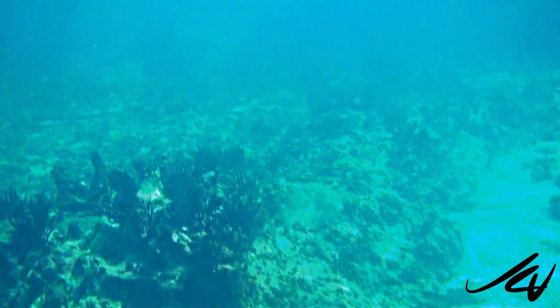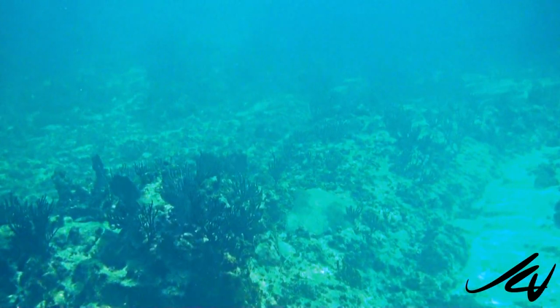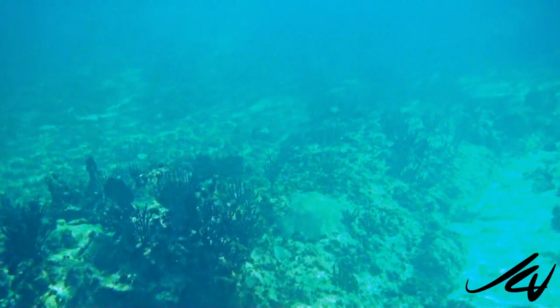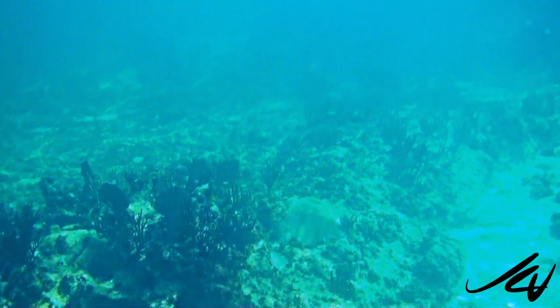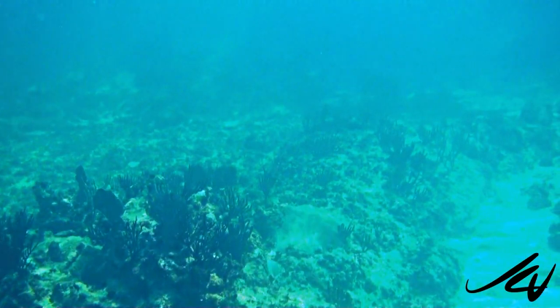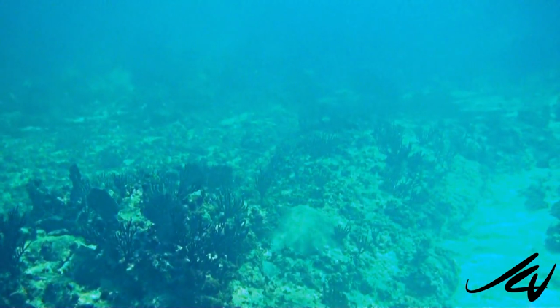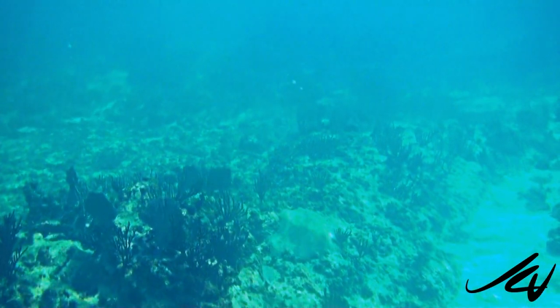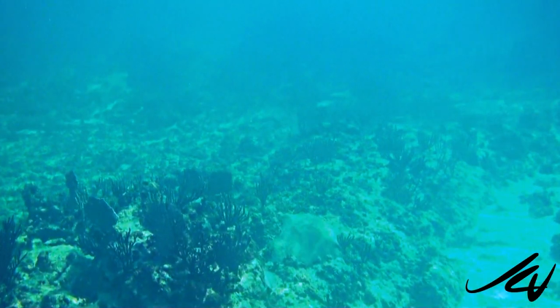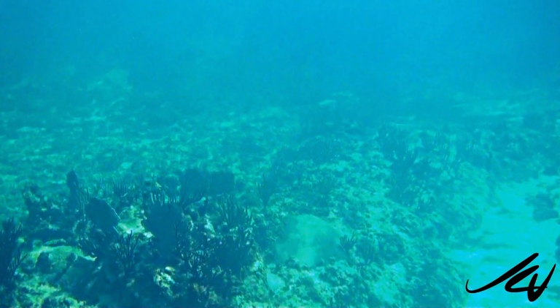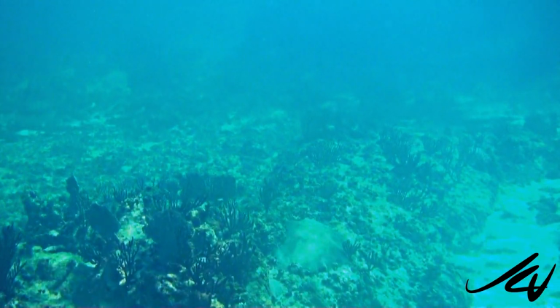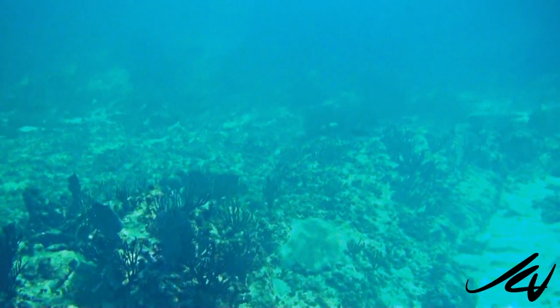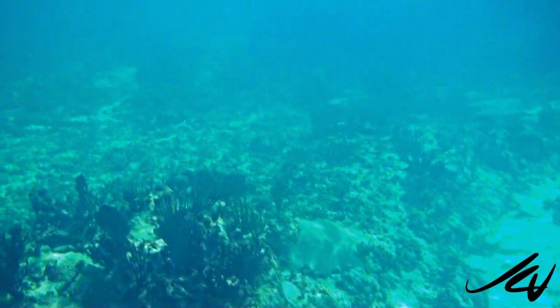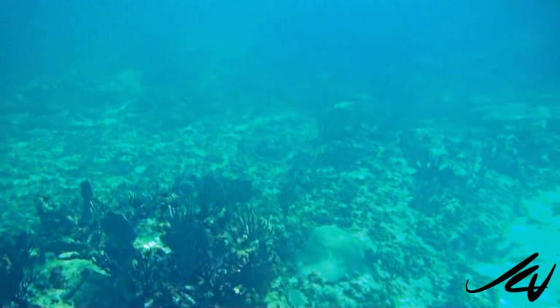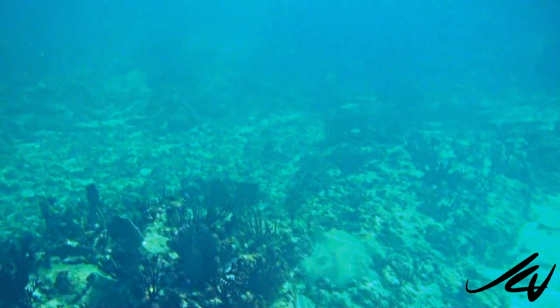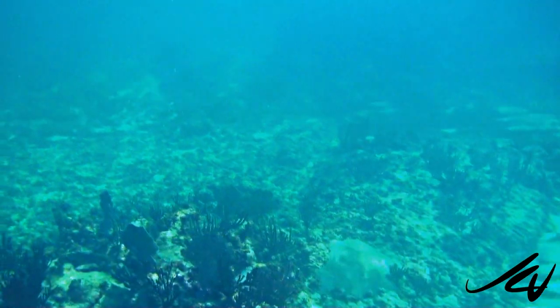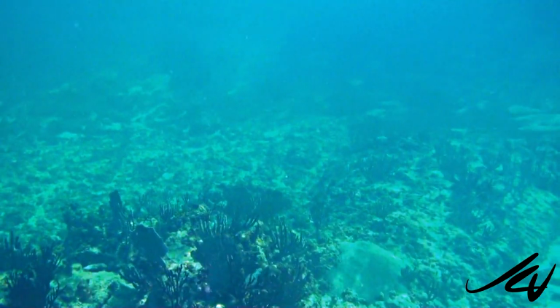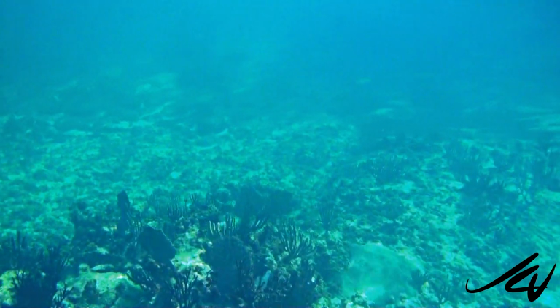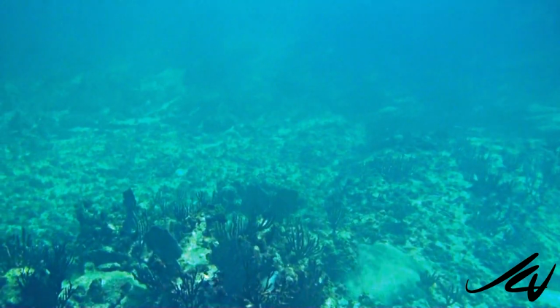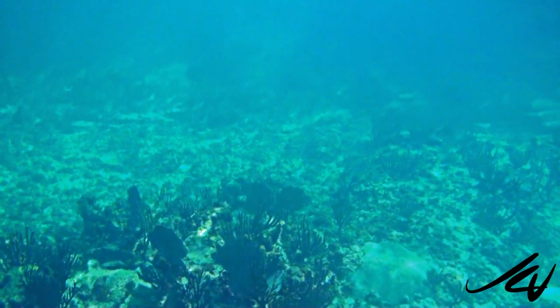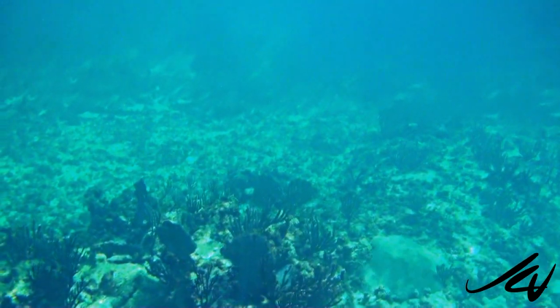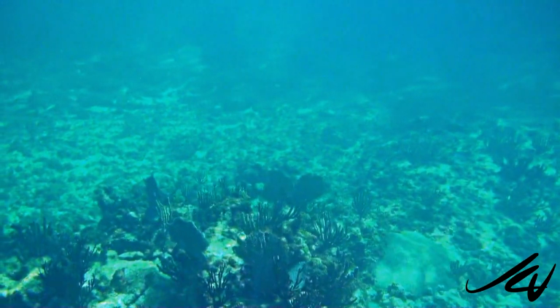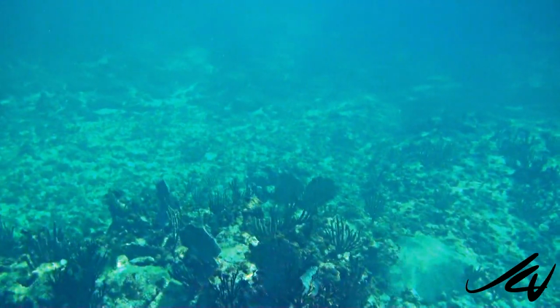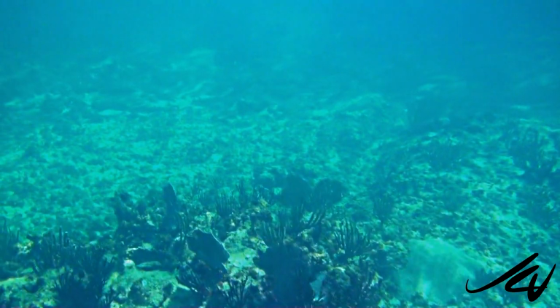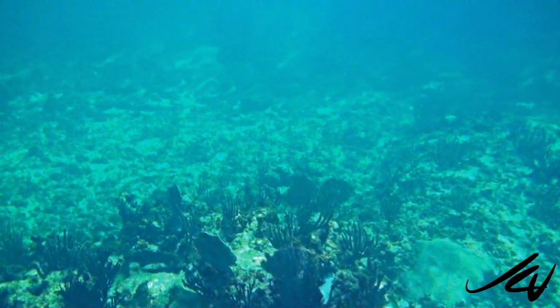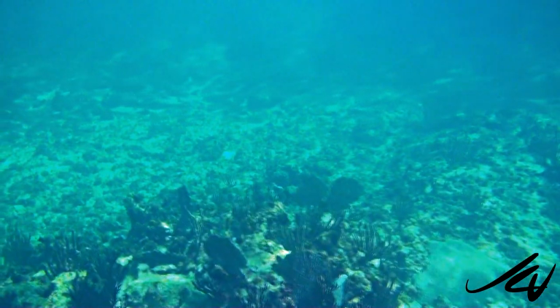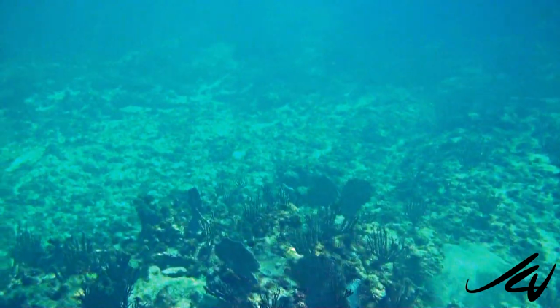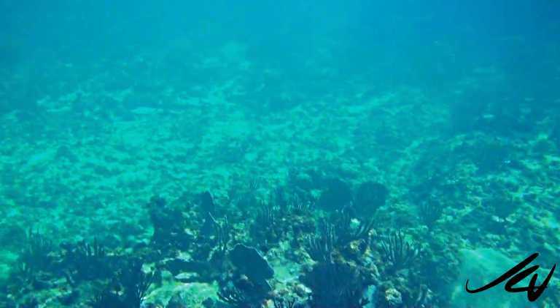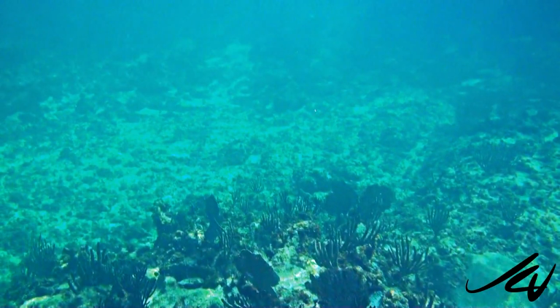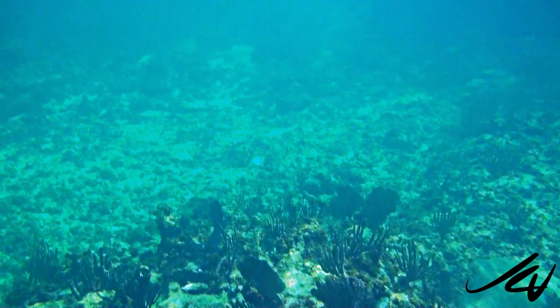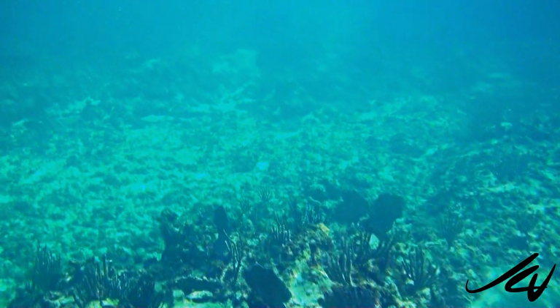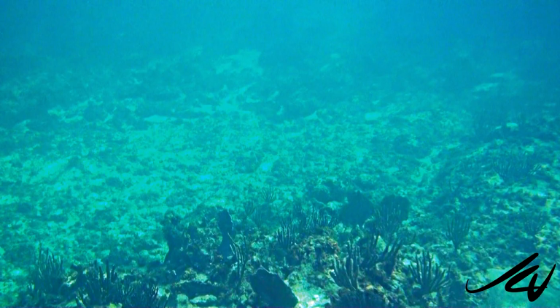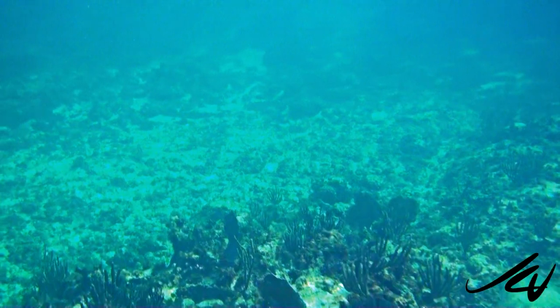One of the main things that we love to do at the Grand Syranes Resort in the Riviera Maya is go snorkeling. We had a fantastic time — there are so many fish and reefs to see.